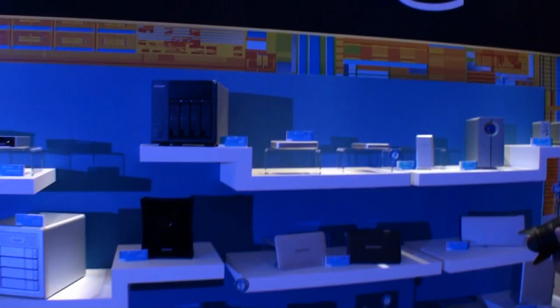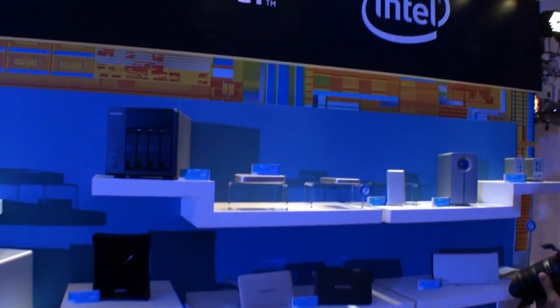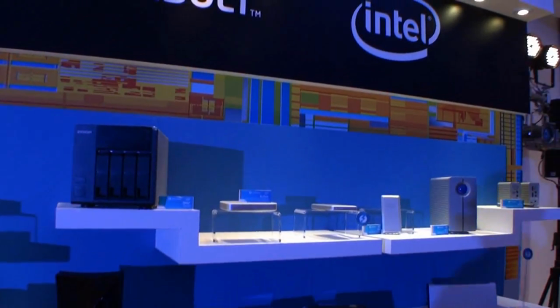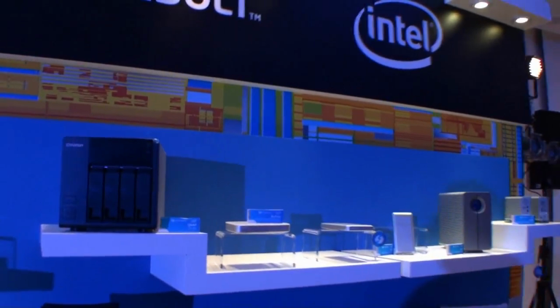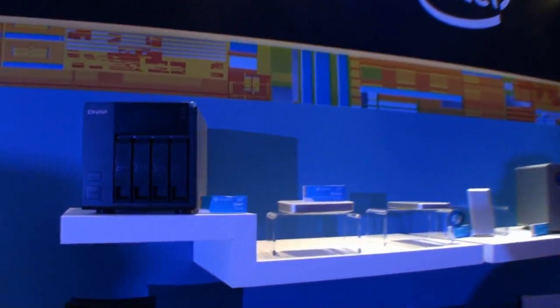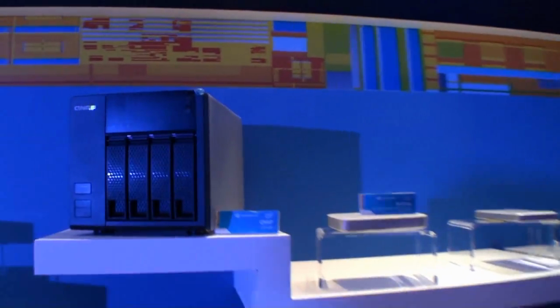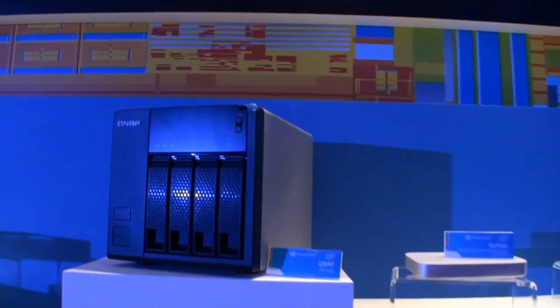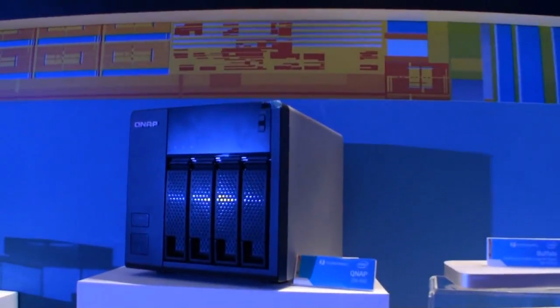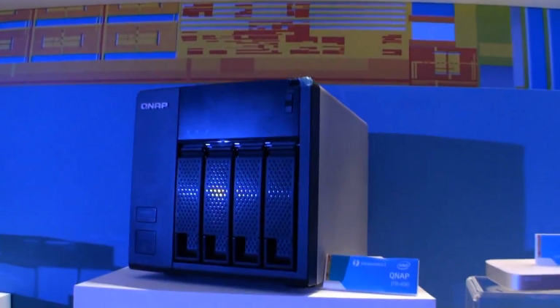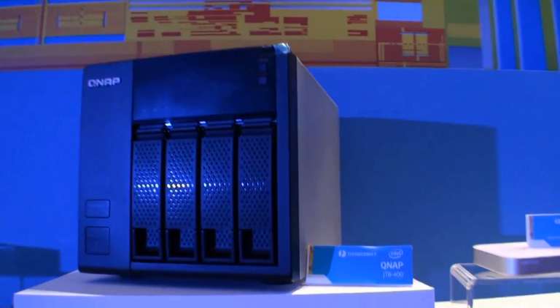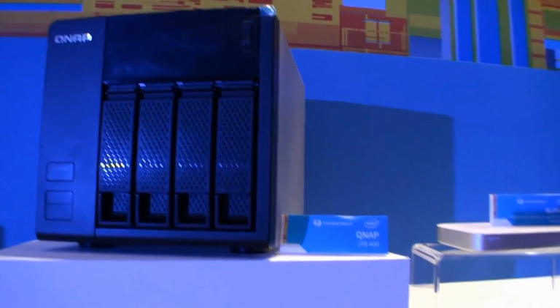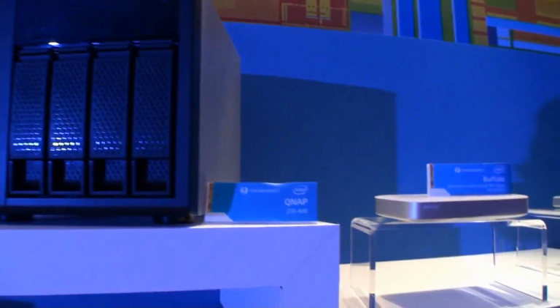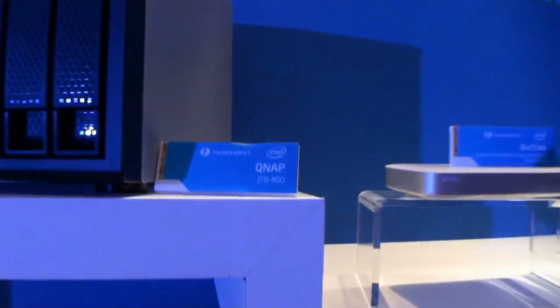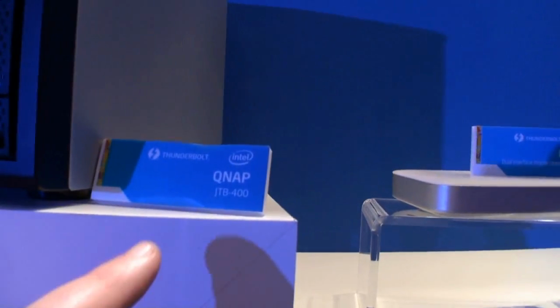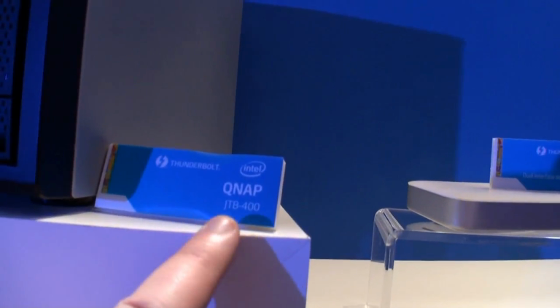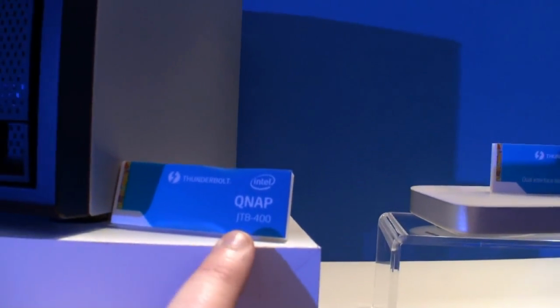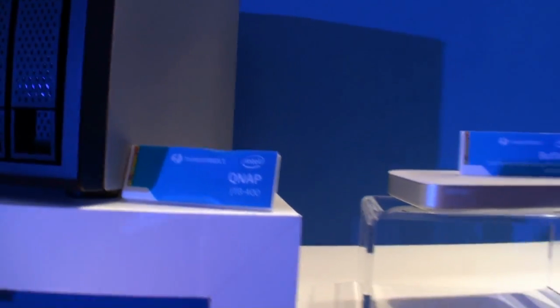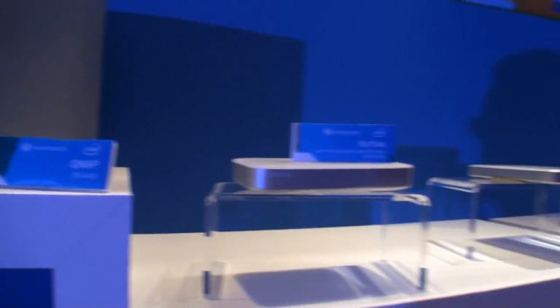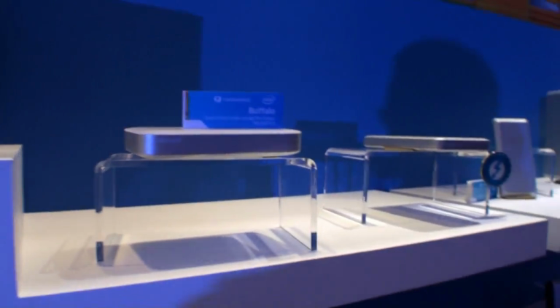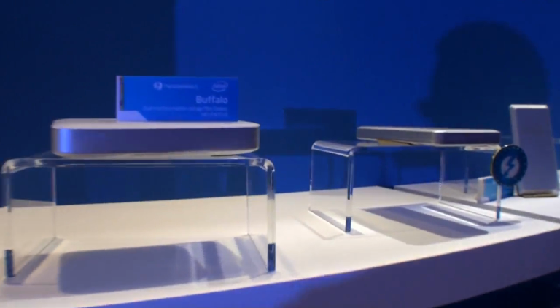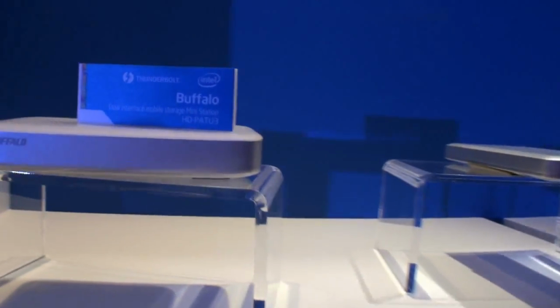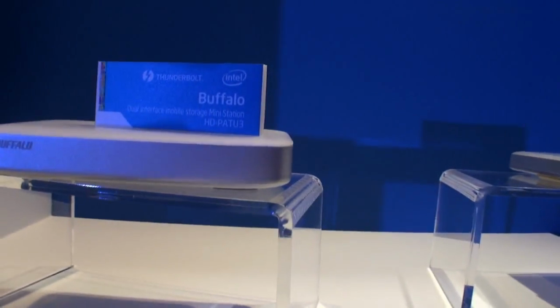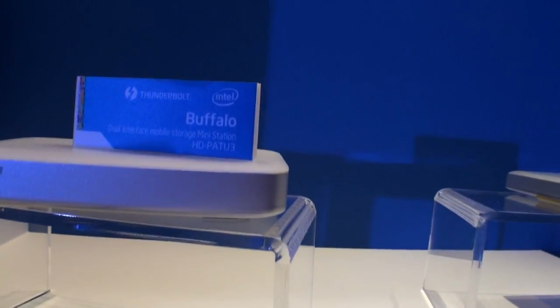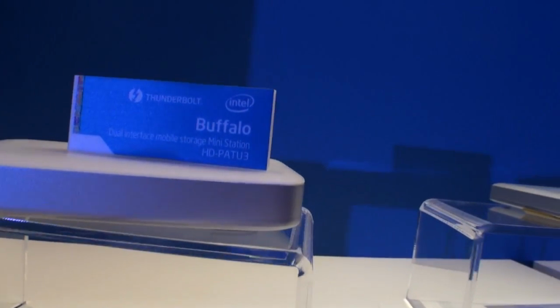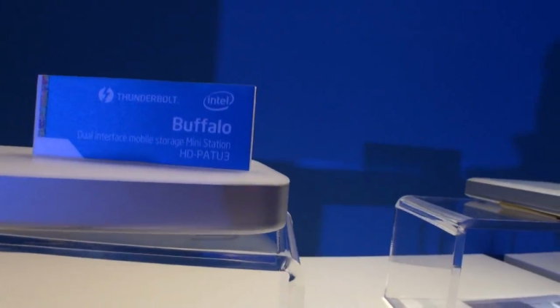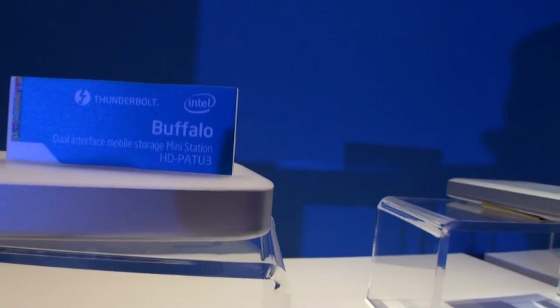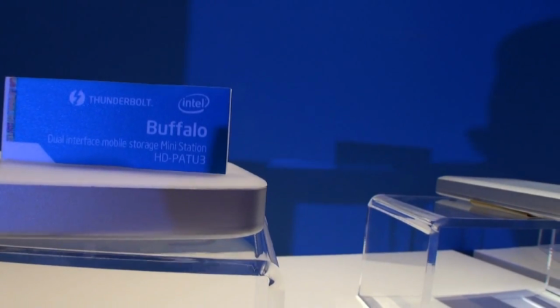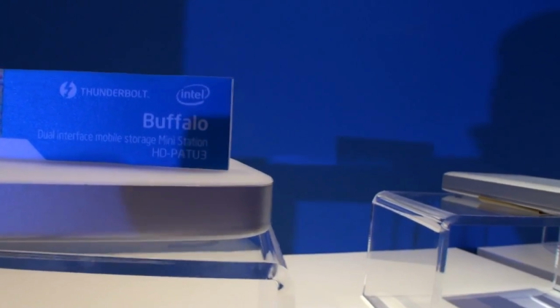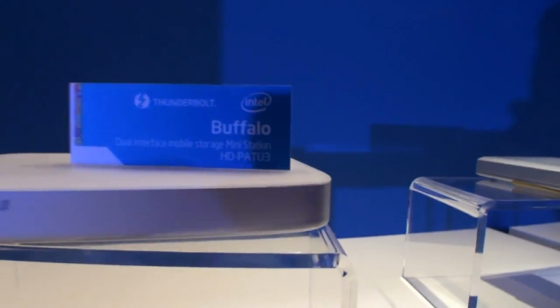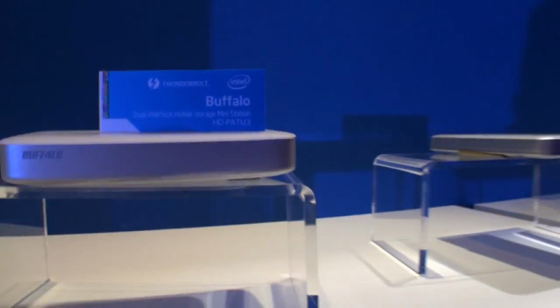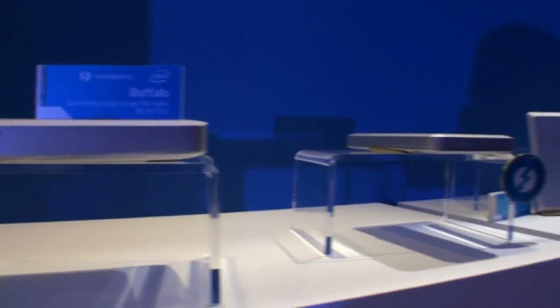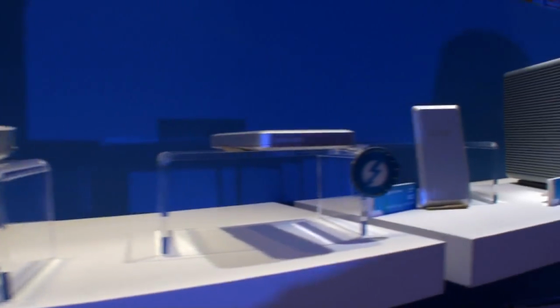As you can see, there's a Keynap NAS here that has Thunderbolt support. Here it is — it's the JTB400. This is a Buffalo joint interface mobile storage mini station for a hard drive.